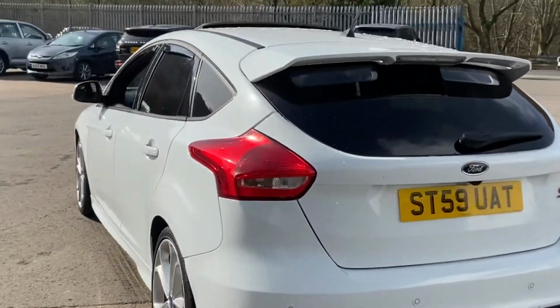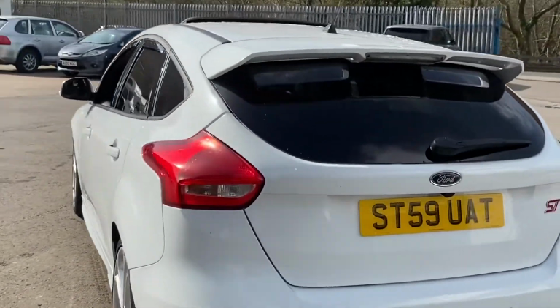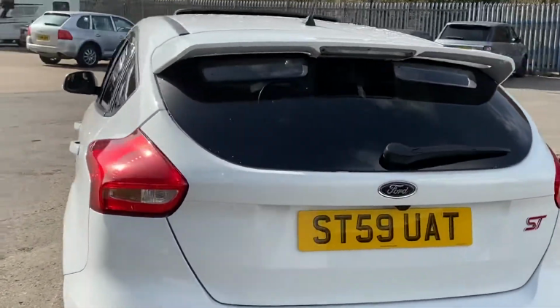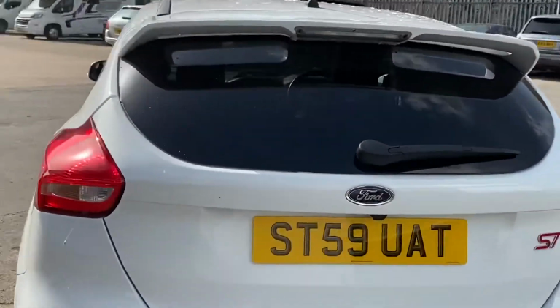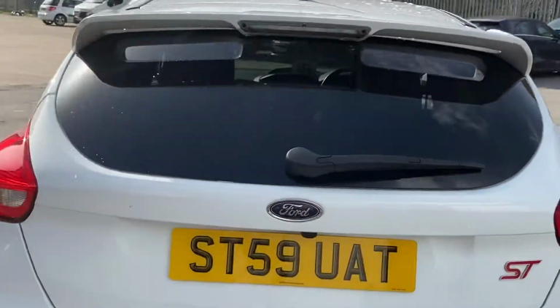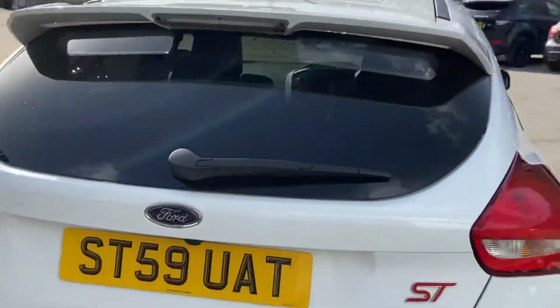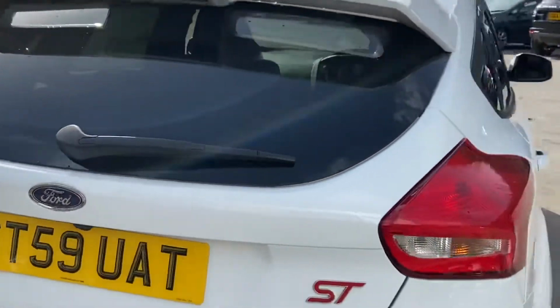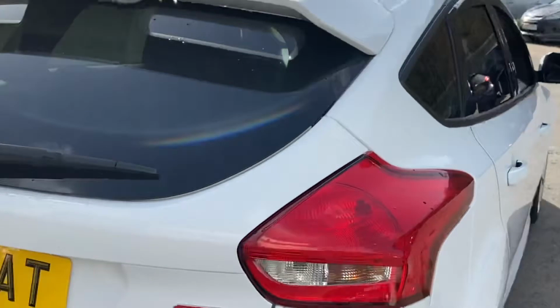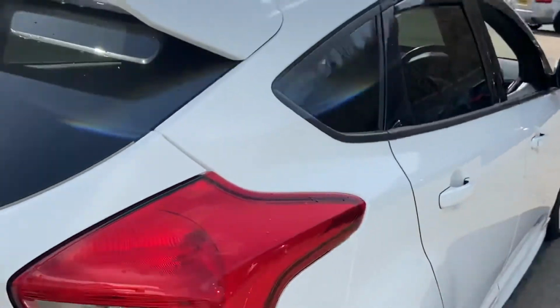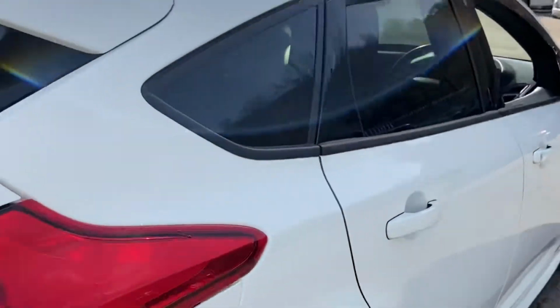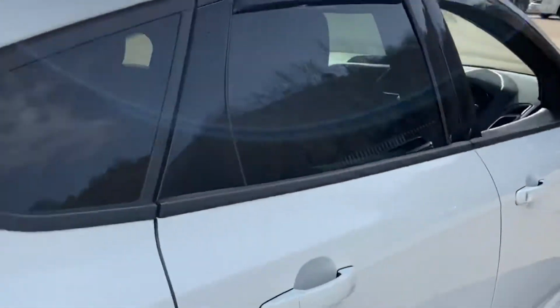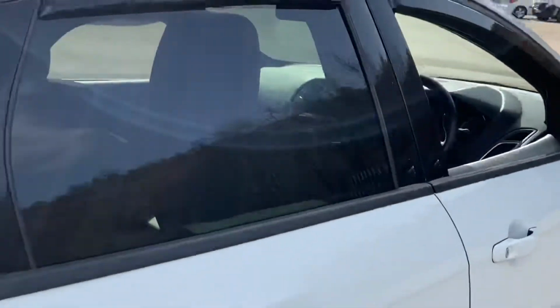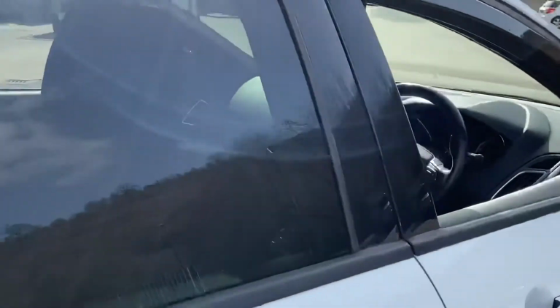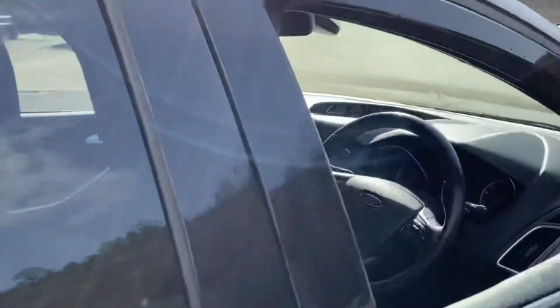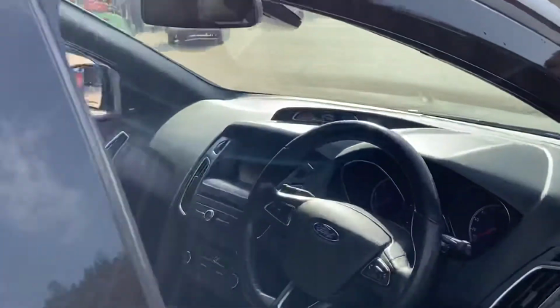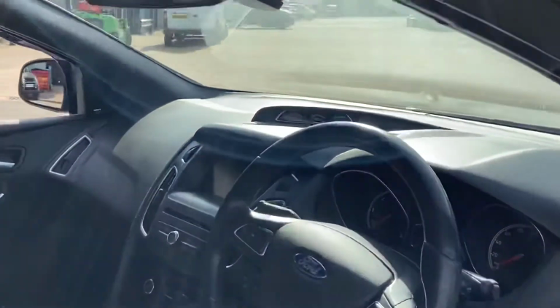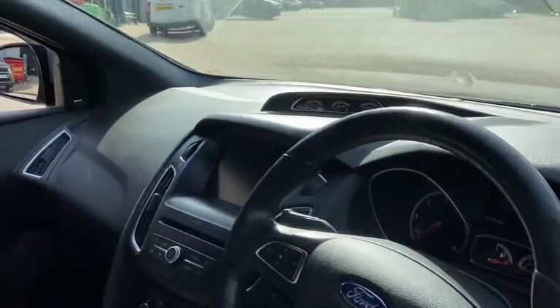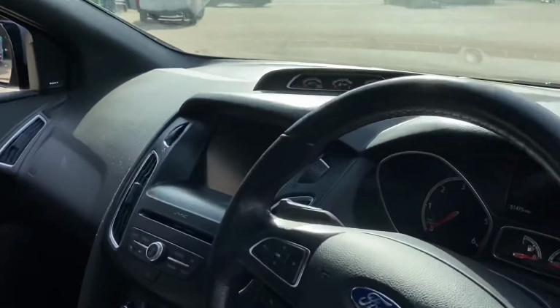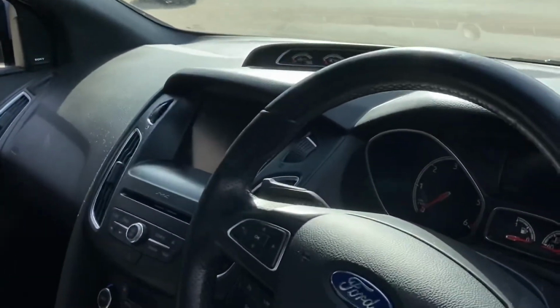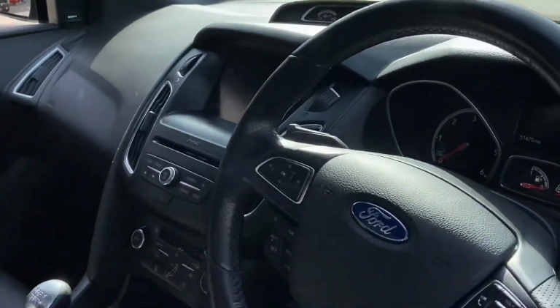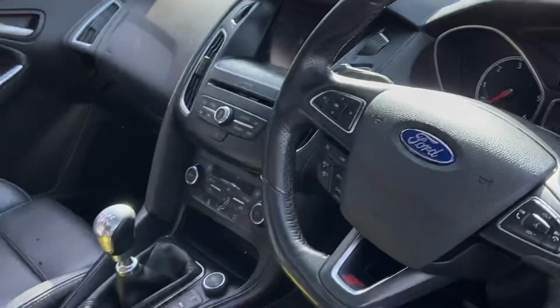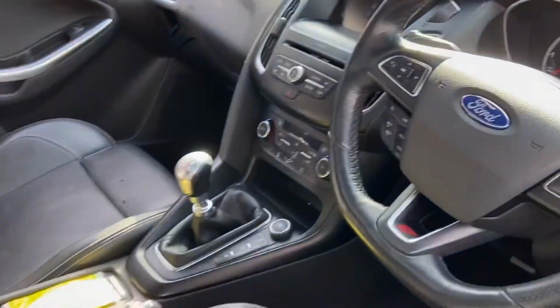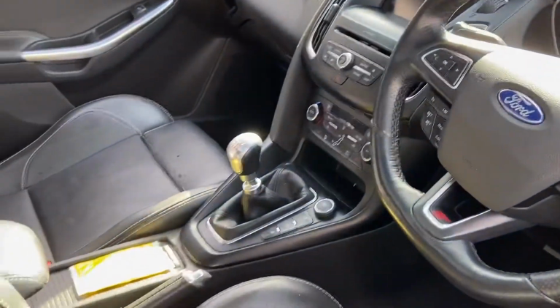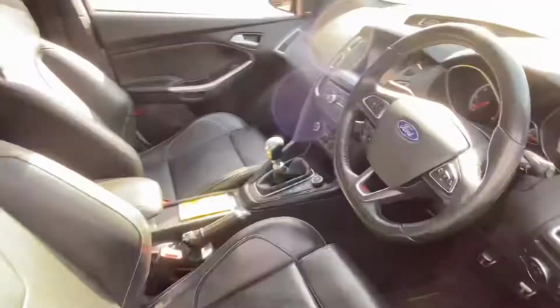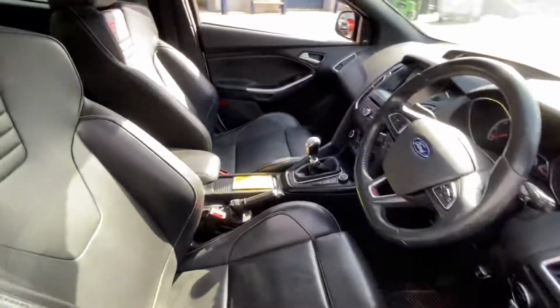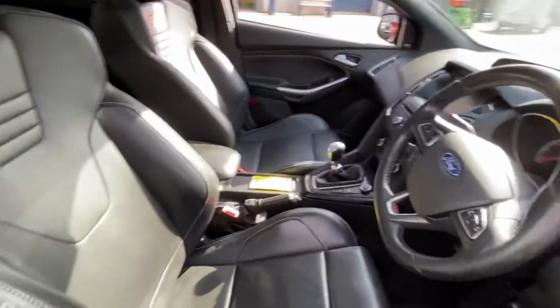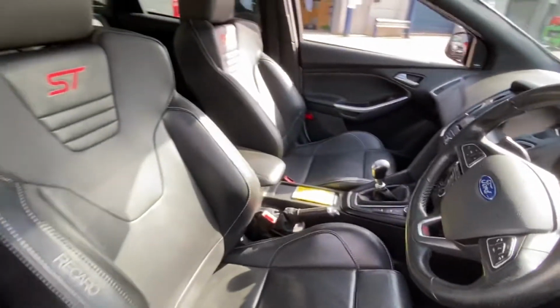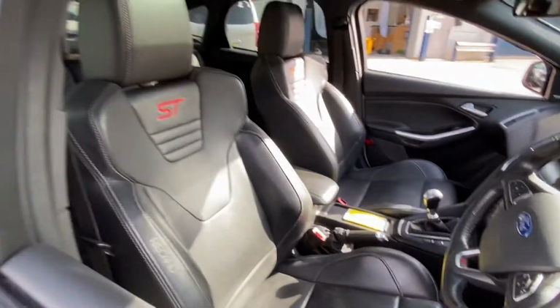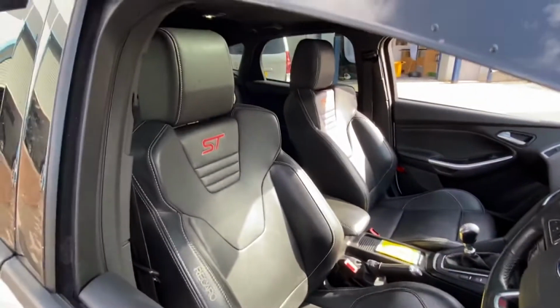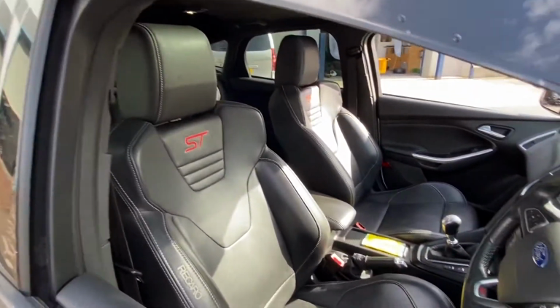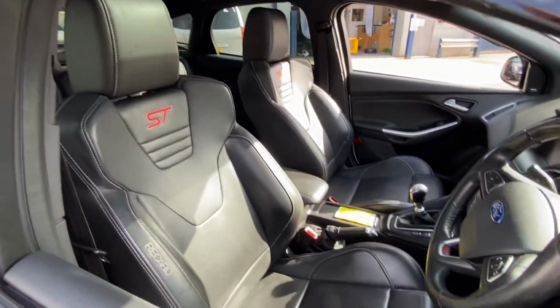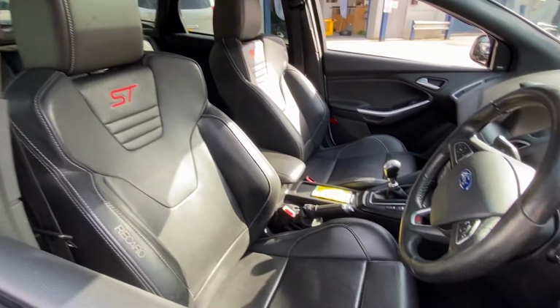There's a private plate, which is now off the vehicle. The car's covered 51,000 miles. Beautiful, beautiful car.